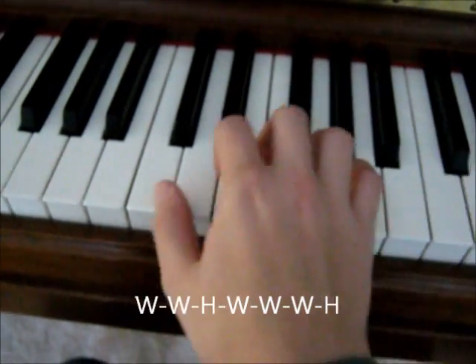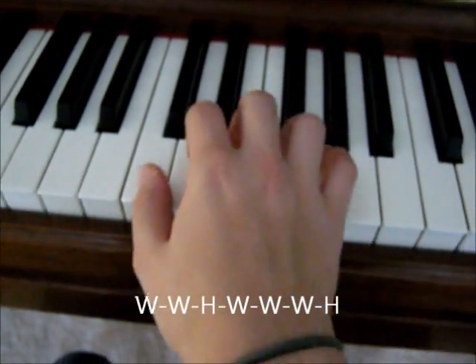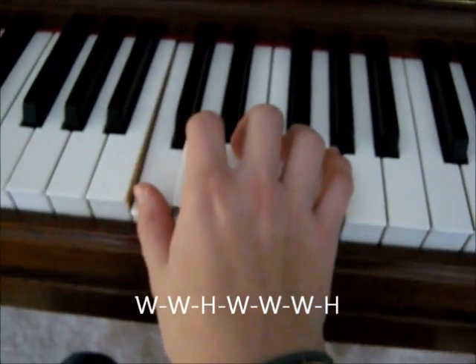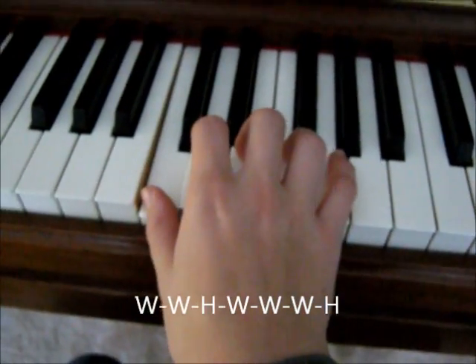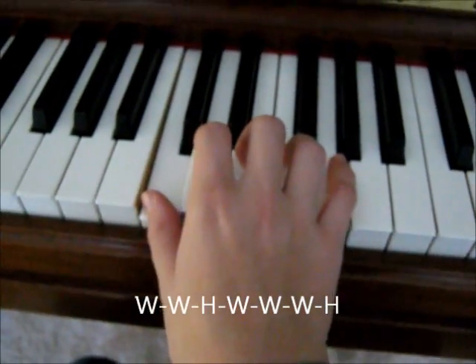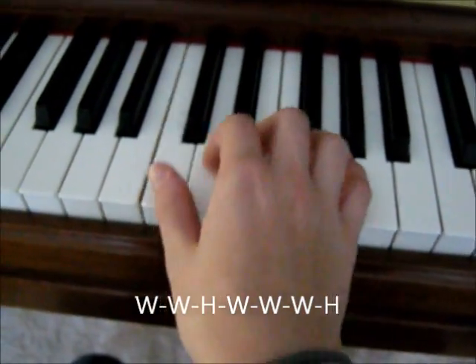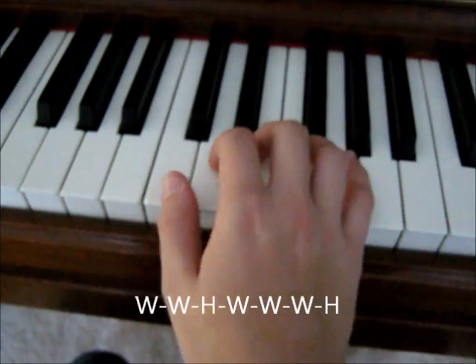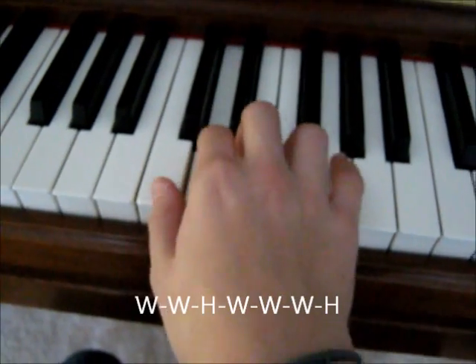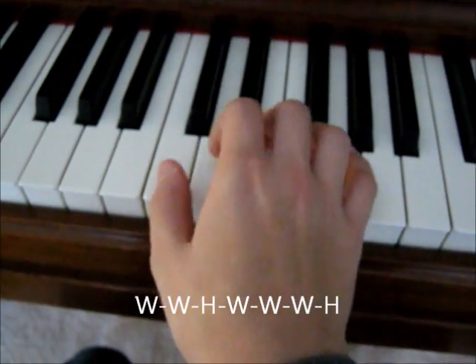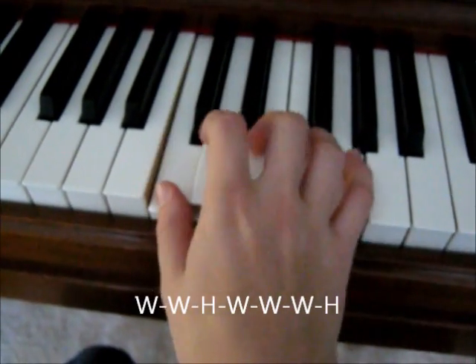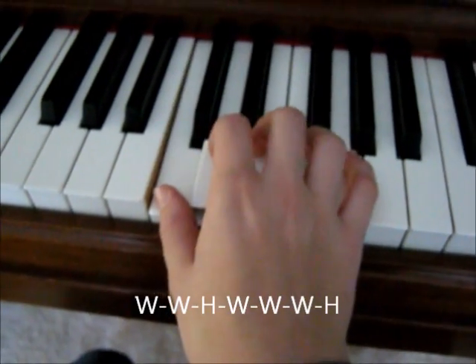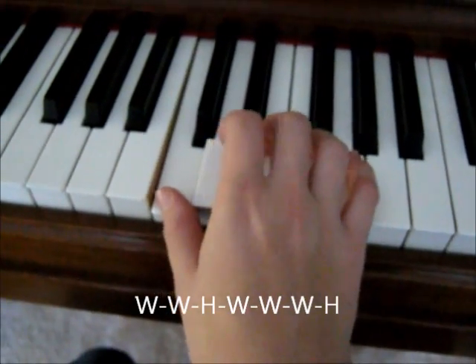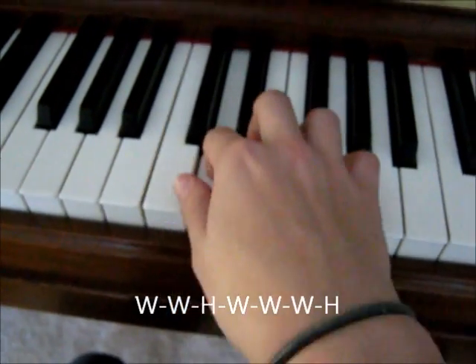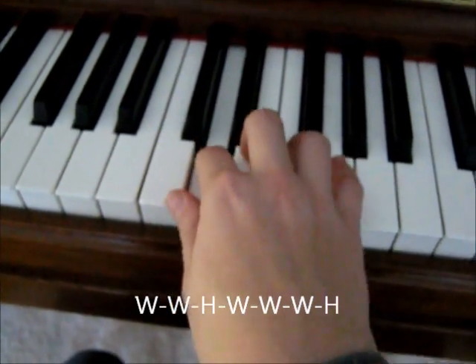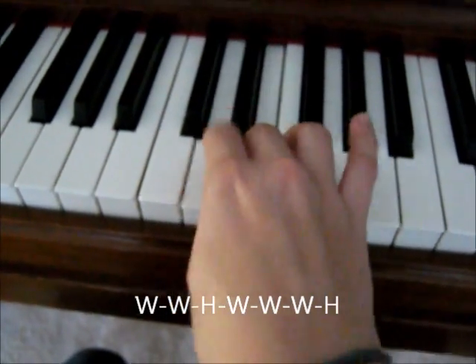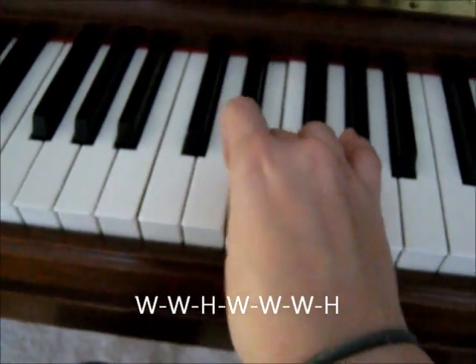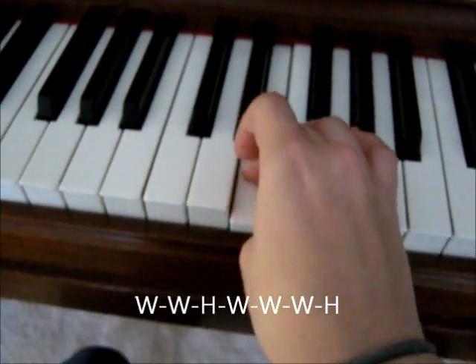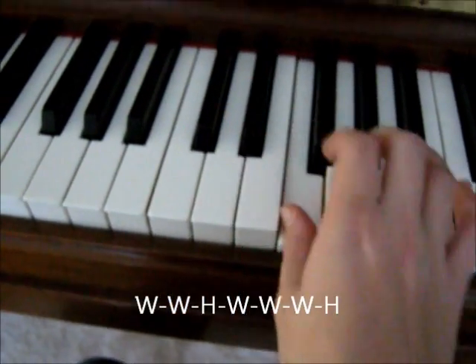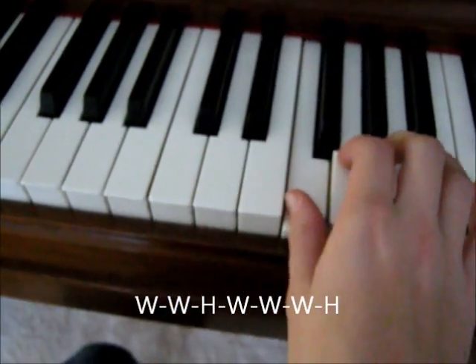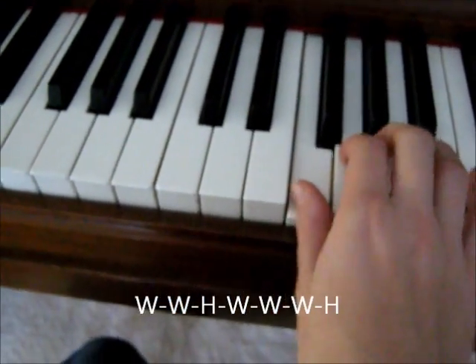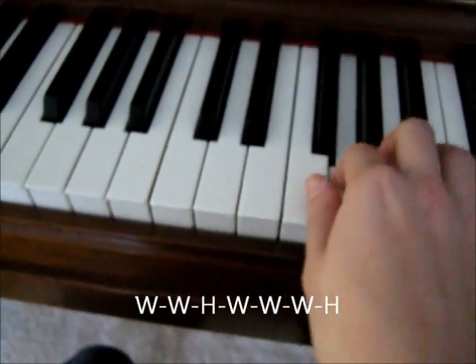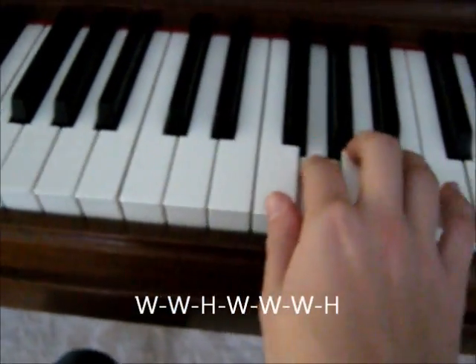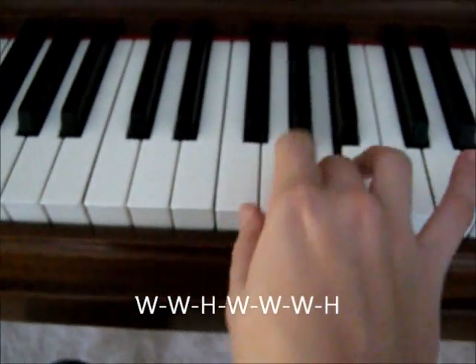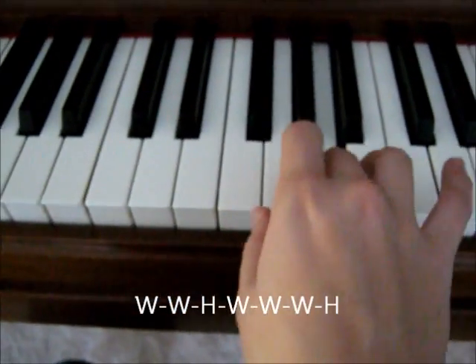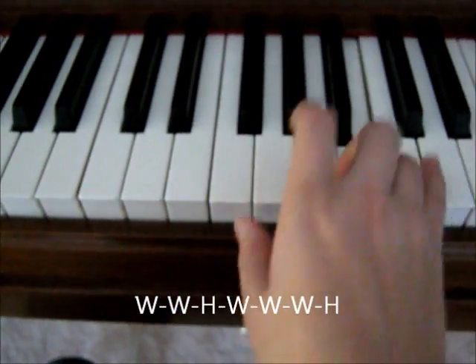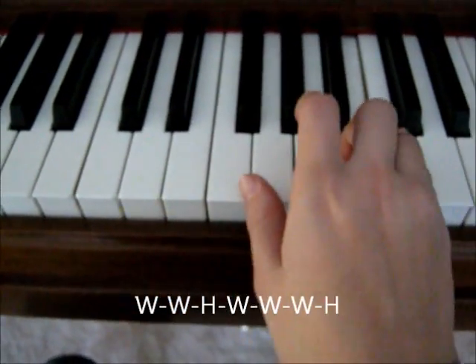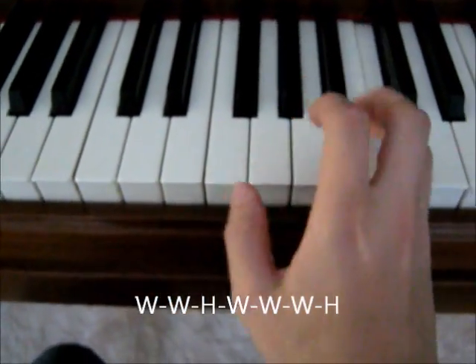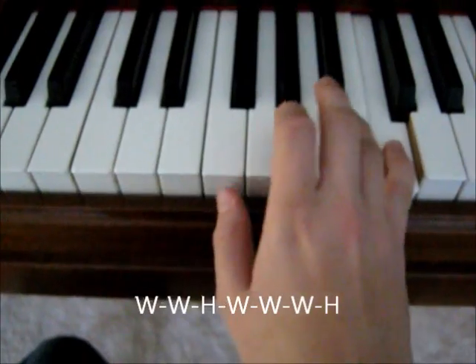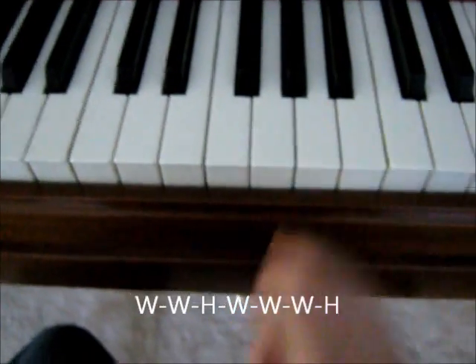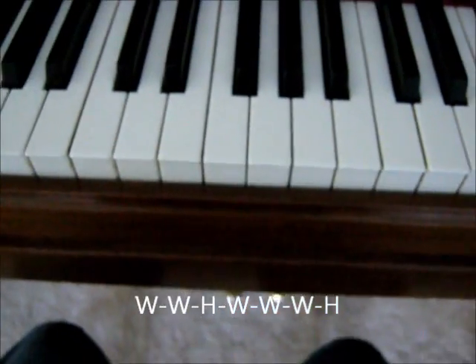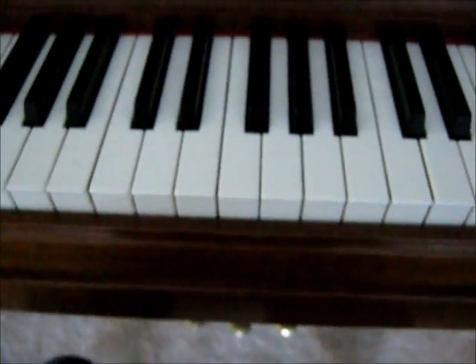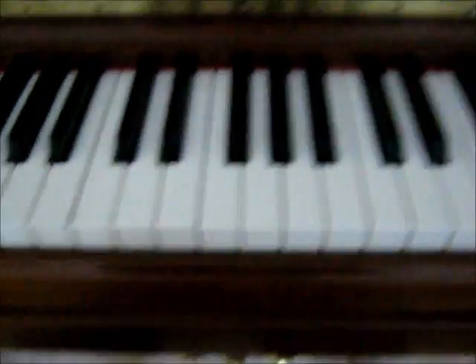So it will go whole, whole, whole, half, whole, whole, whole, half, and then back down.